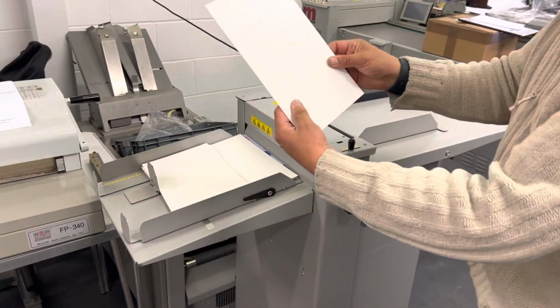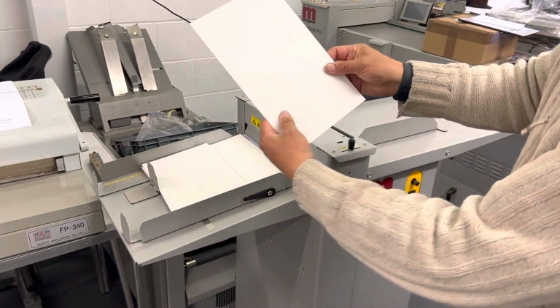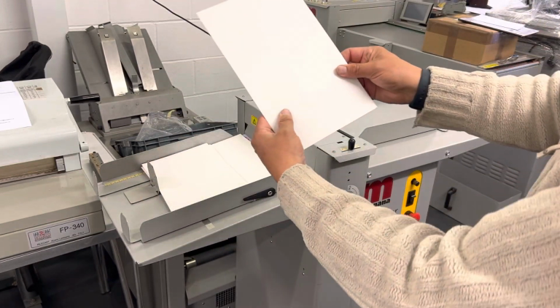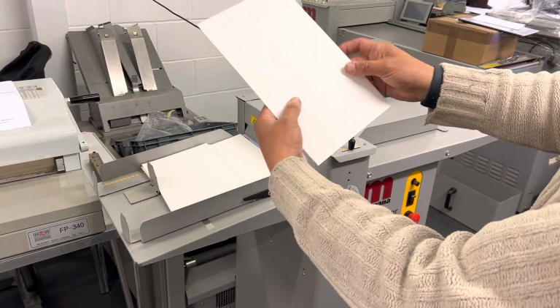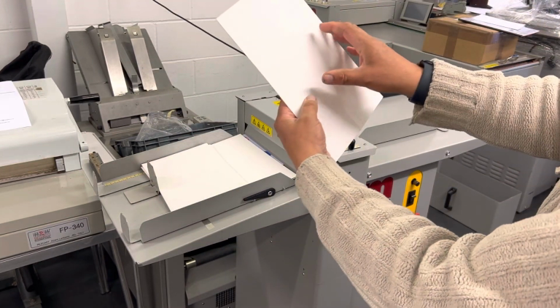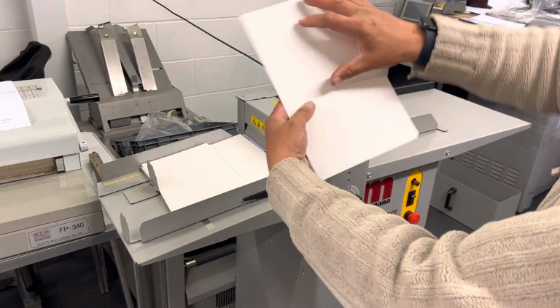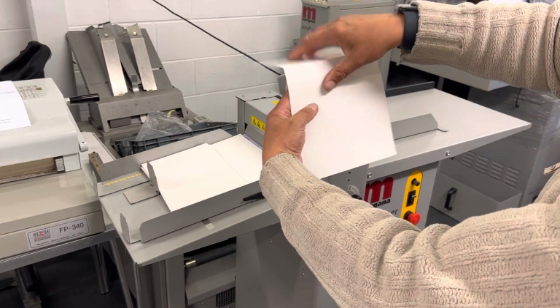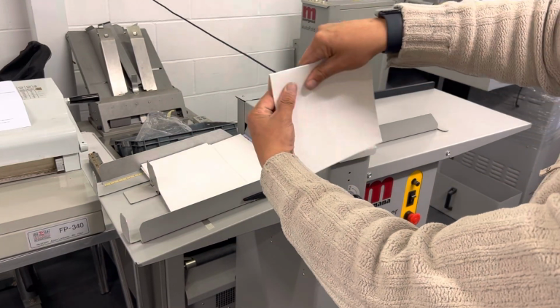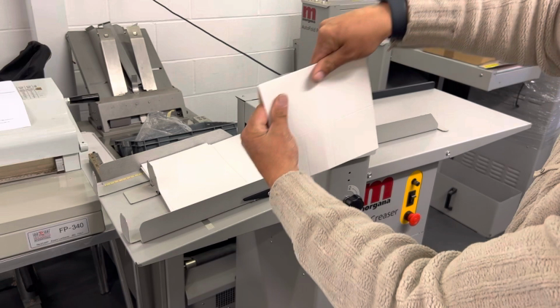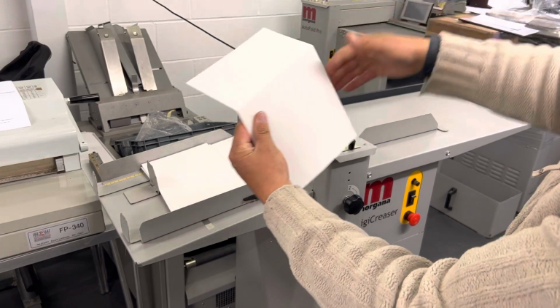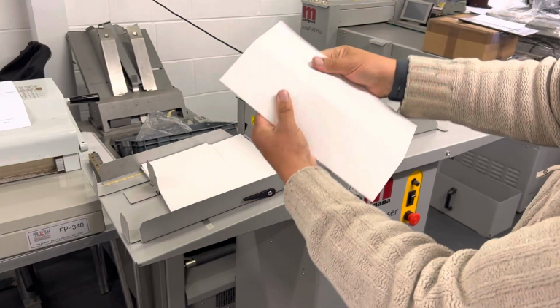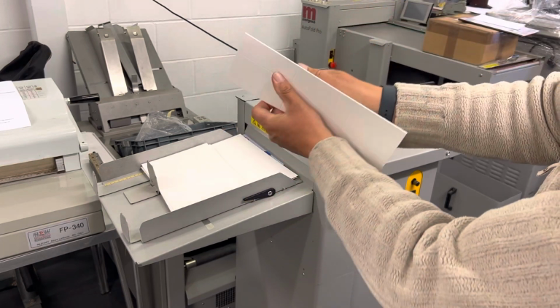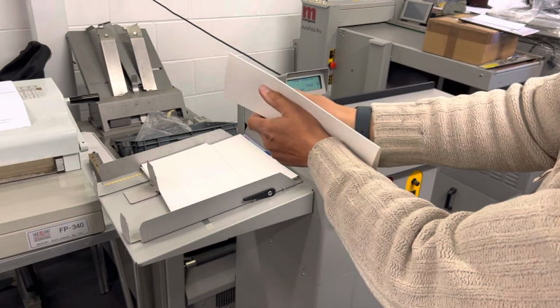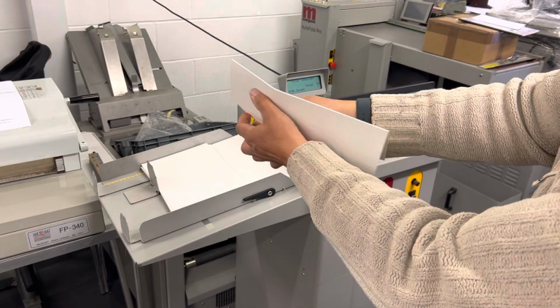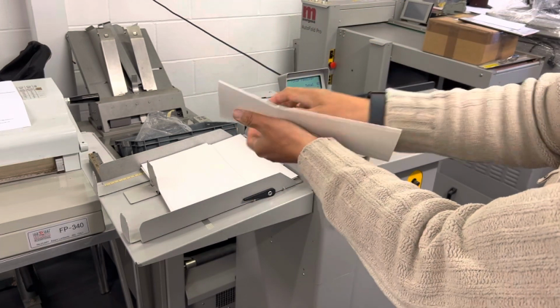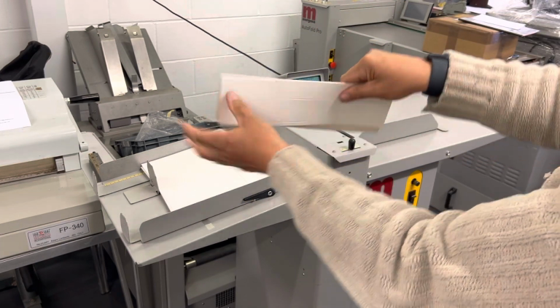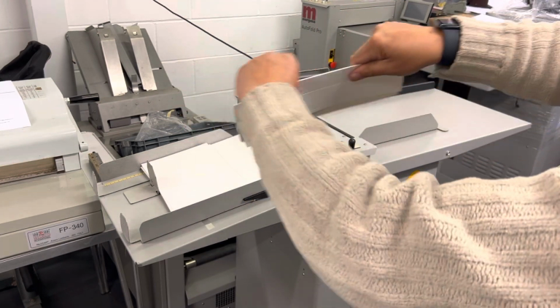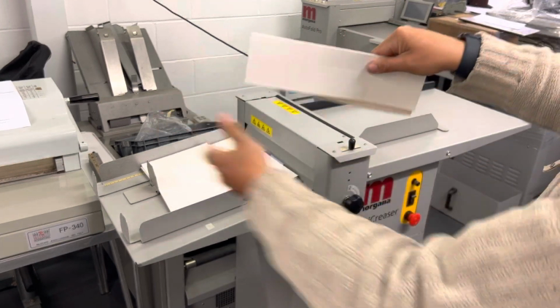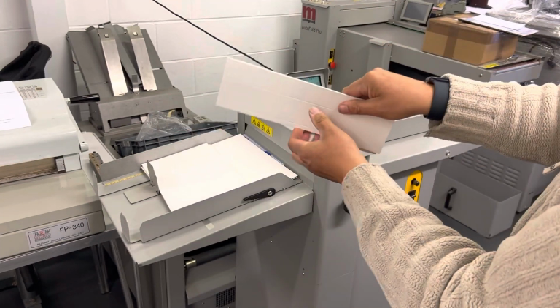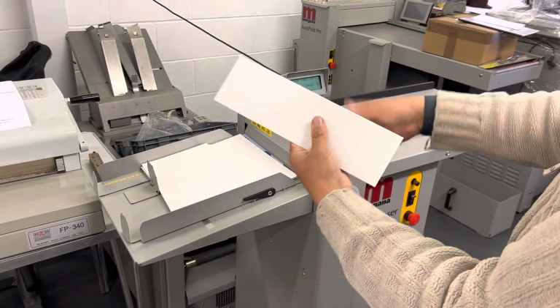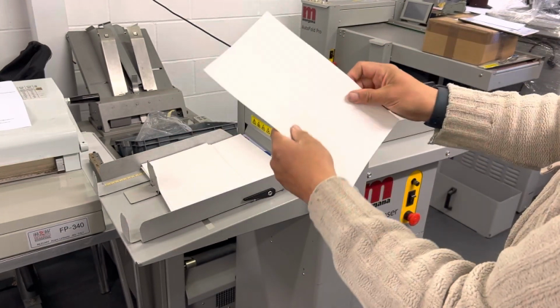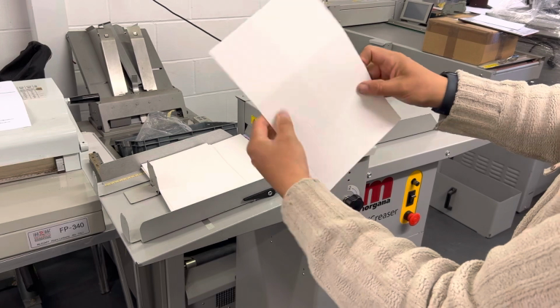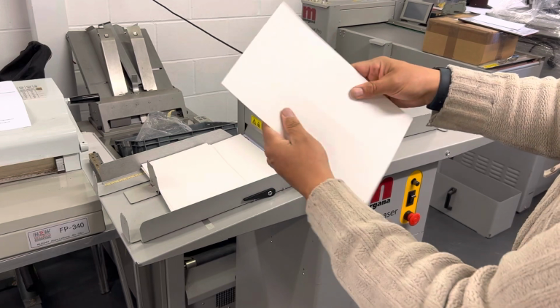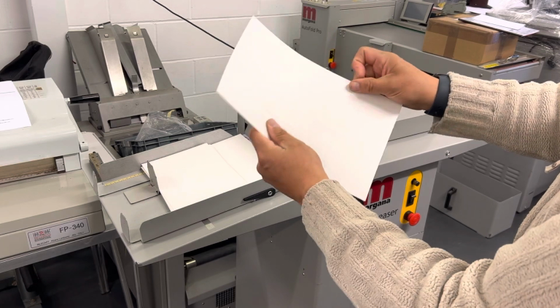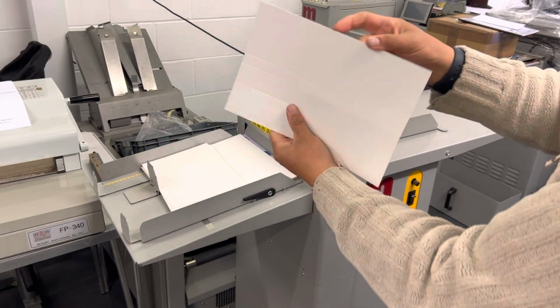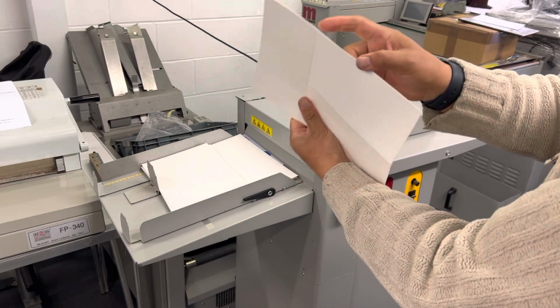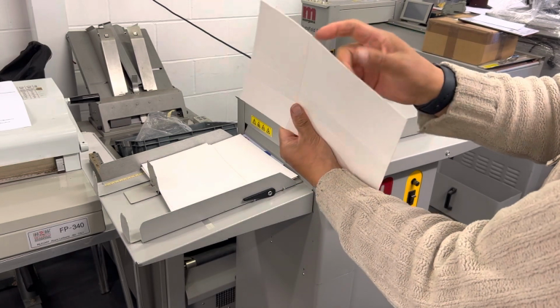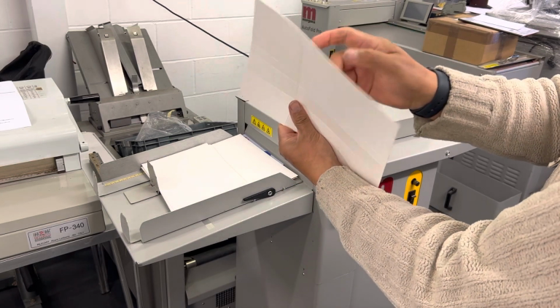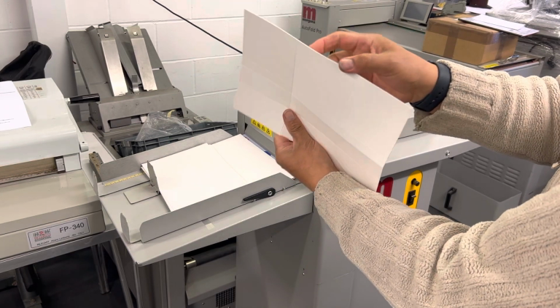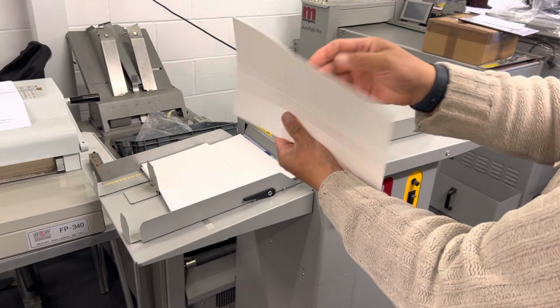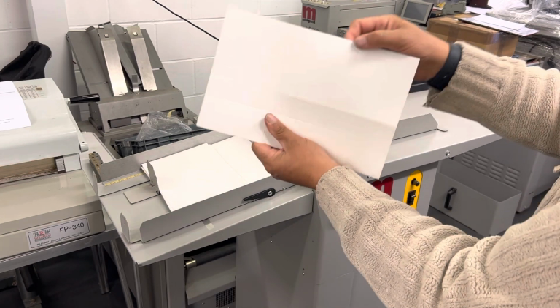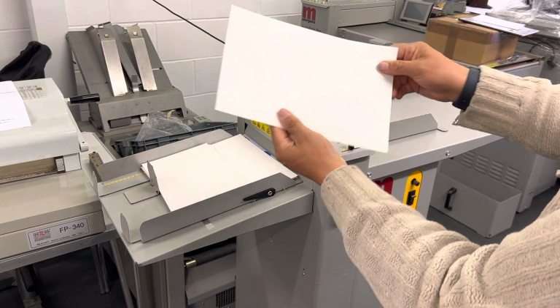You can see creasing in both directions now. Pretty thick — I think this is 500 microns, possibly even thicker.